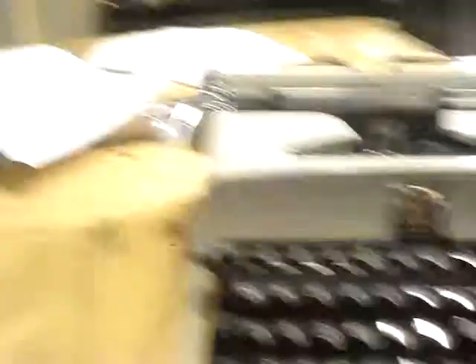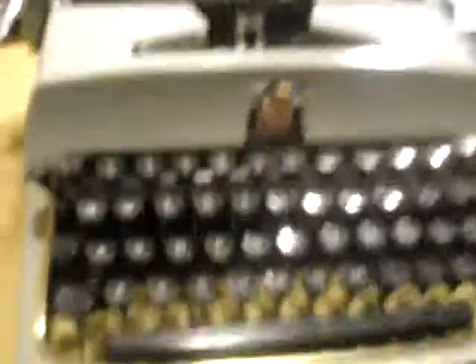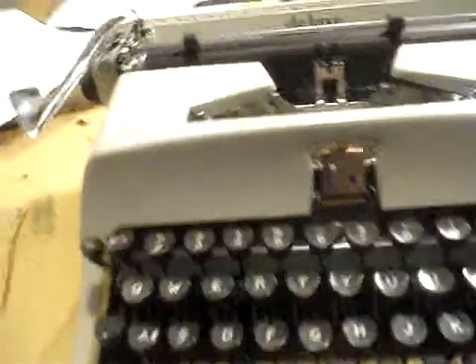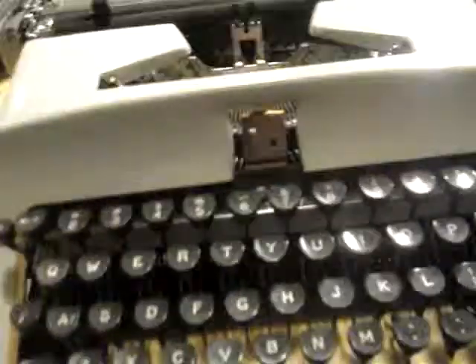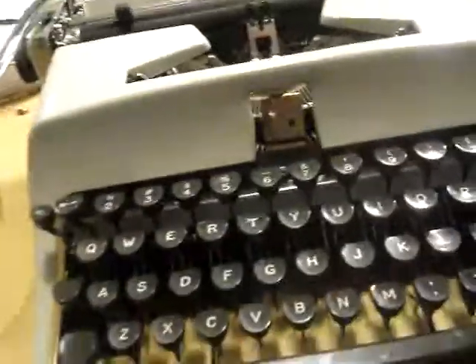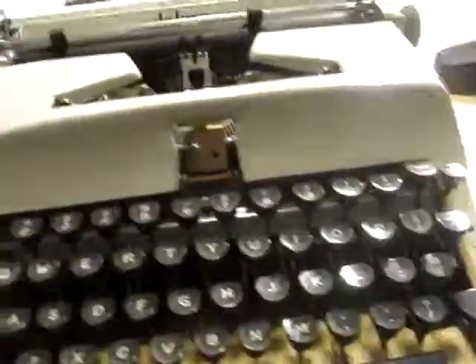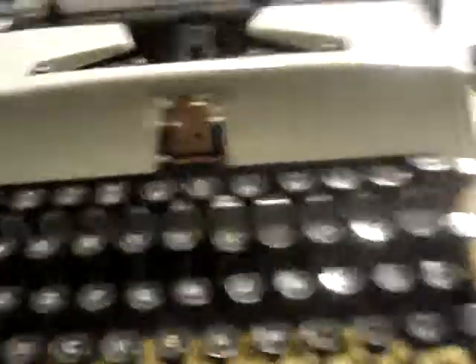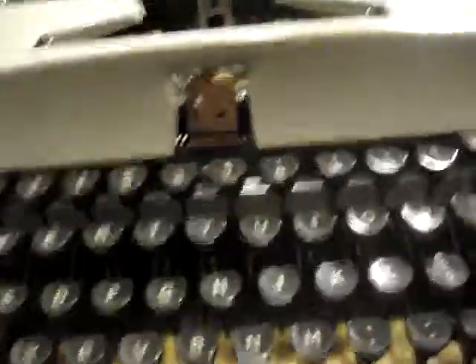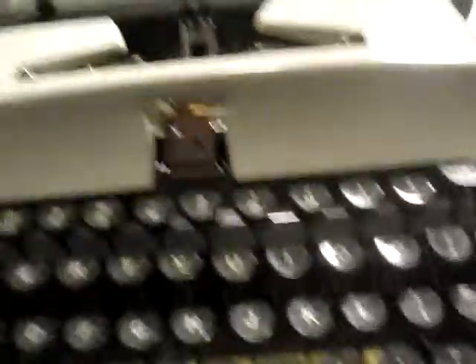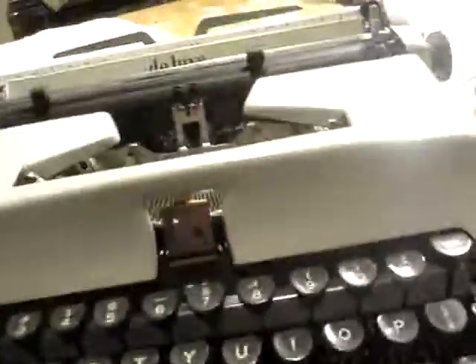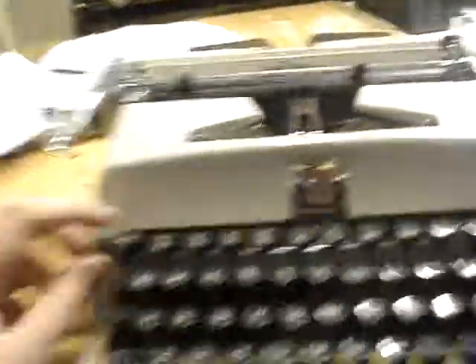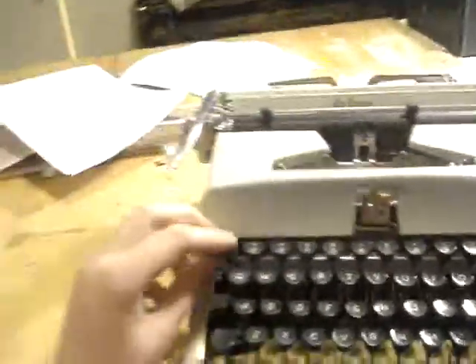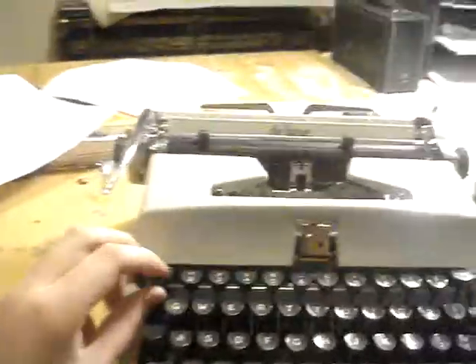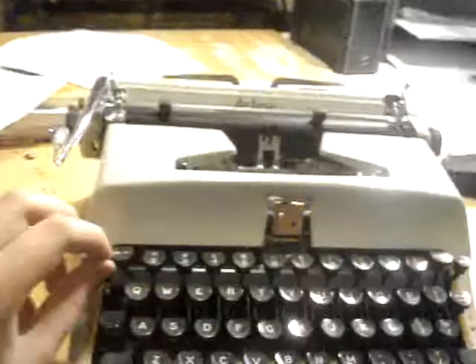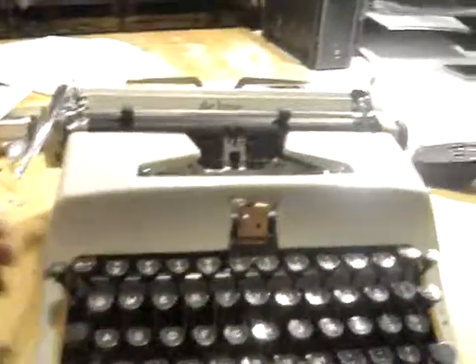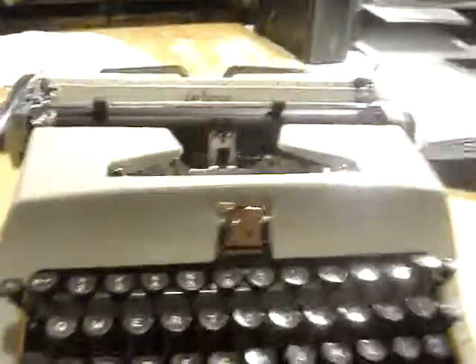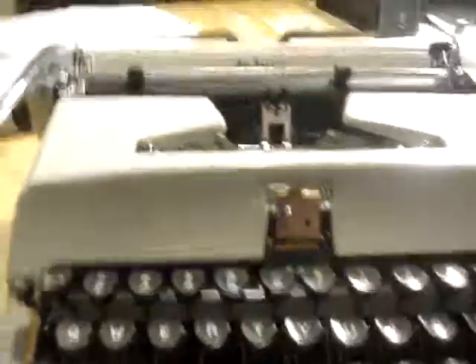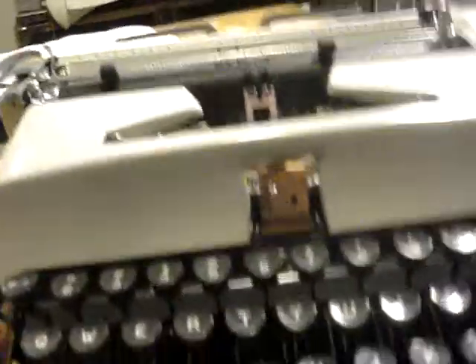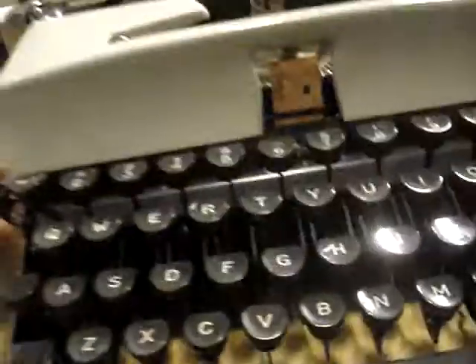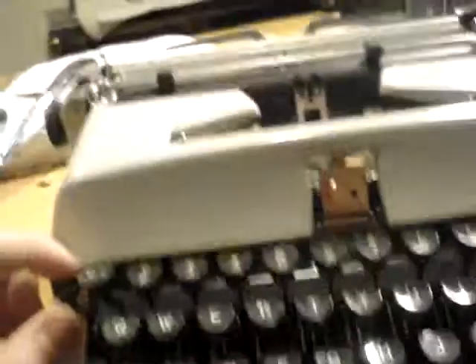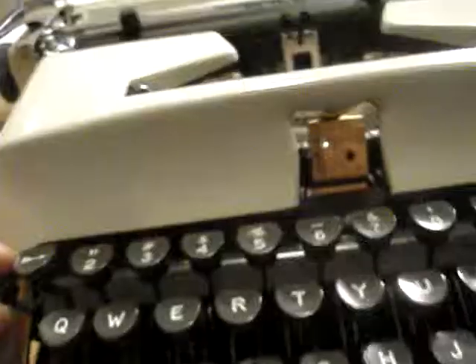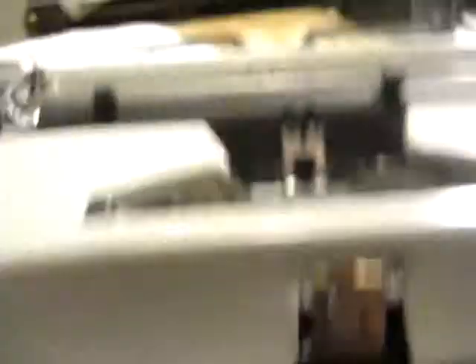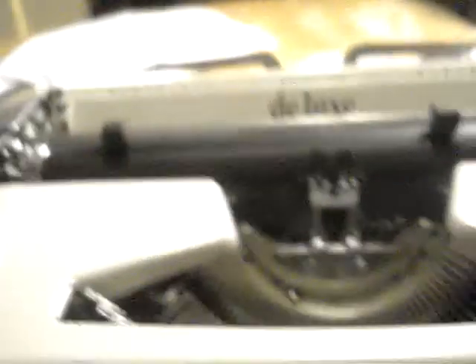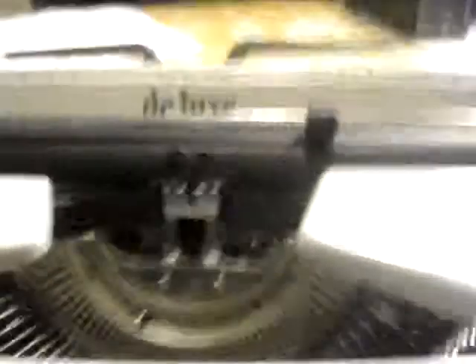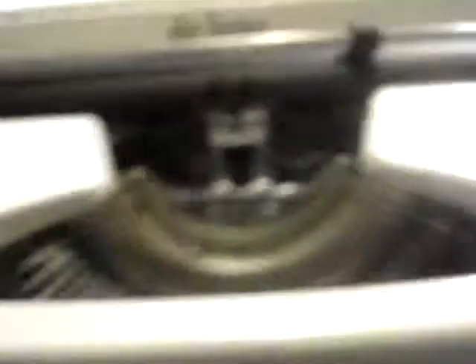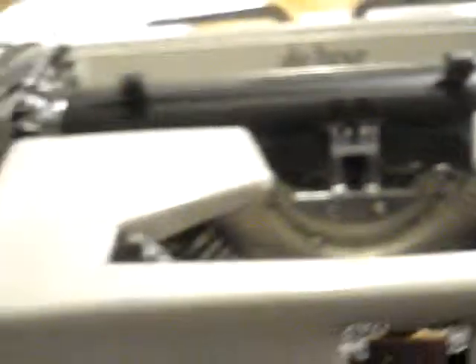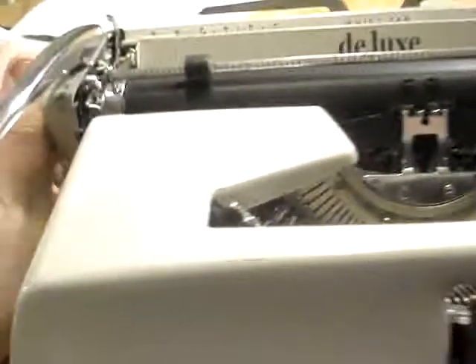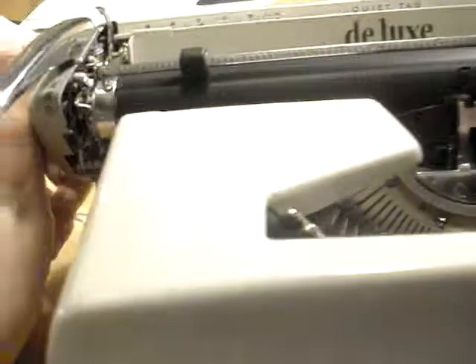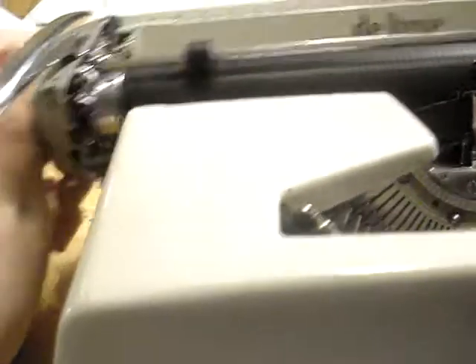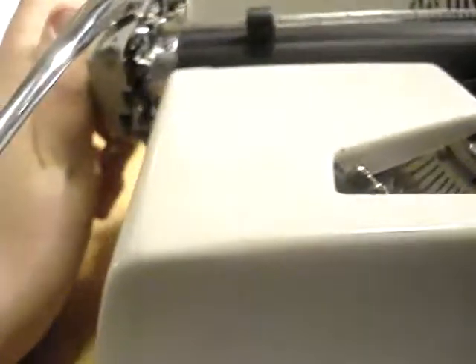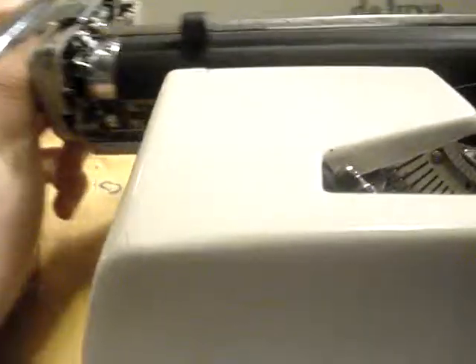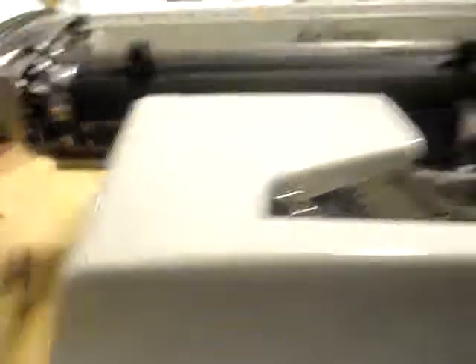Right now, here's a project typewriter of mine. I will probably make another video of this when it works, or hopefully when I hope it works. The reason I'm making this video is because I need help.